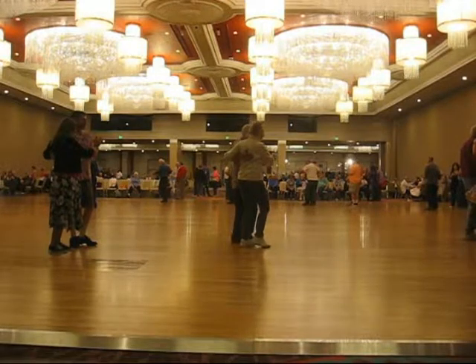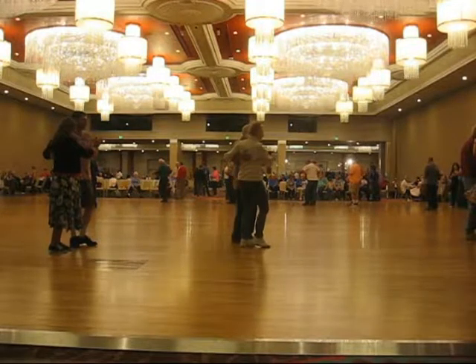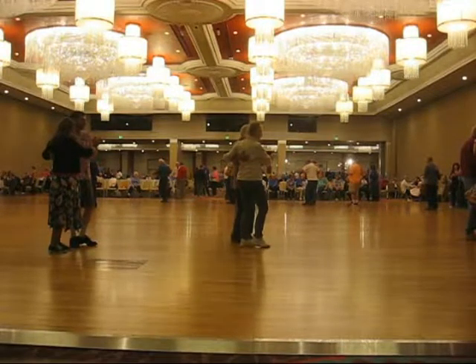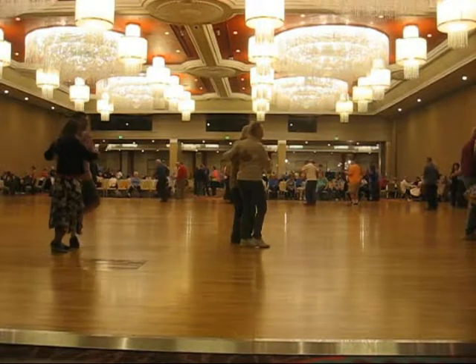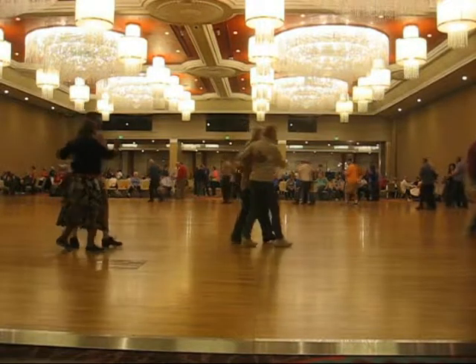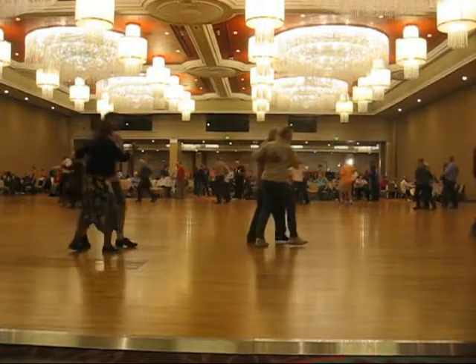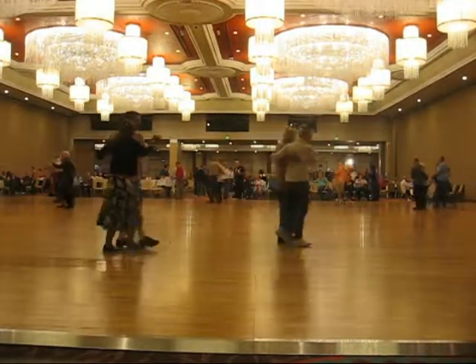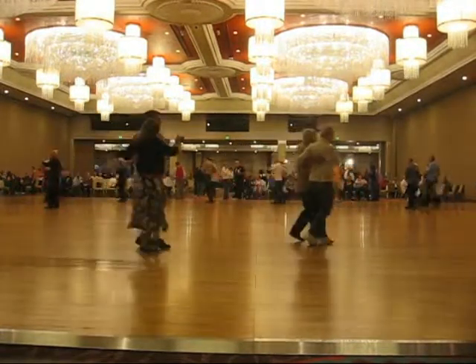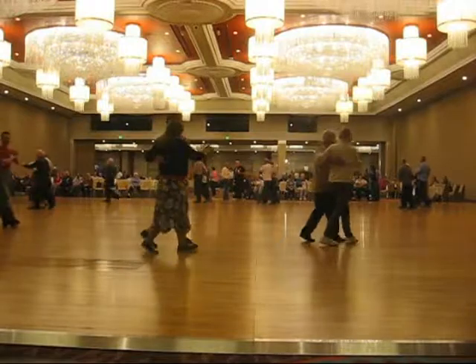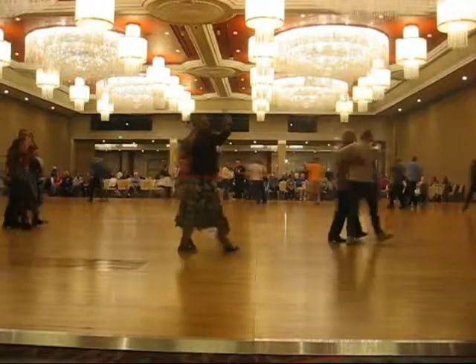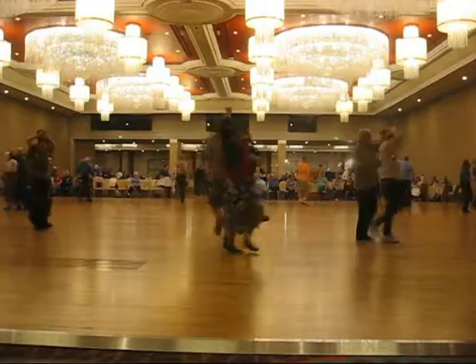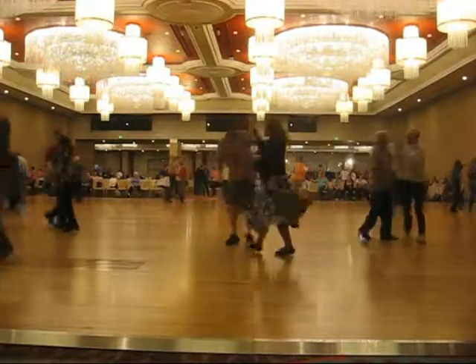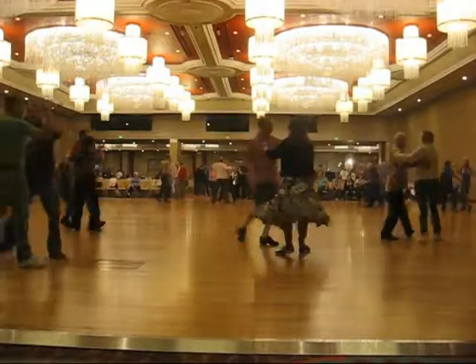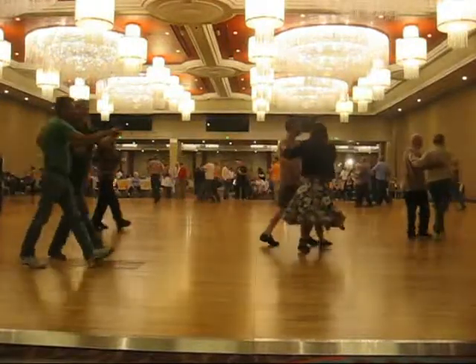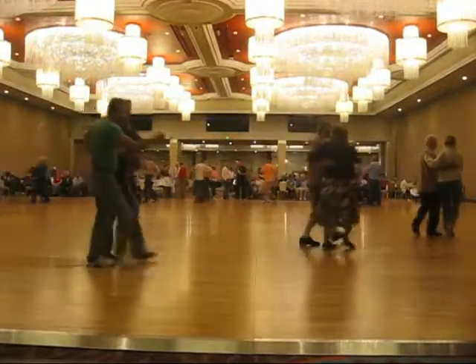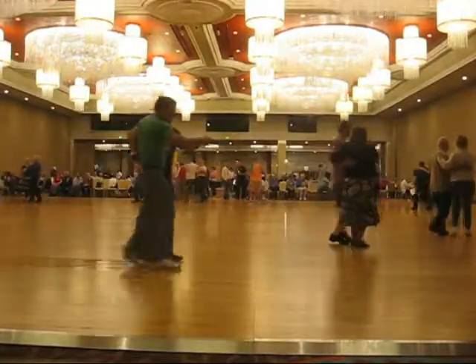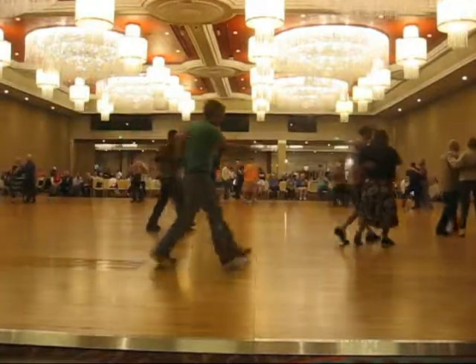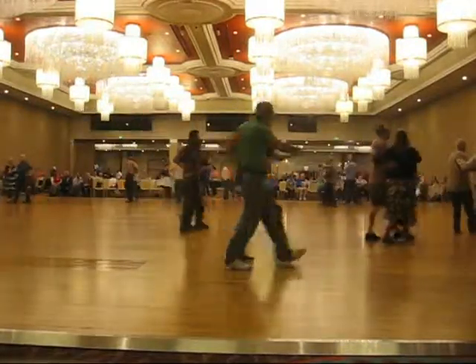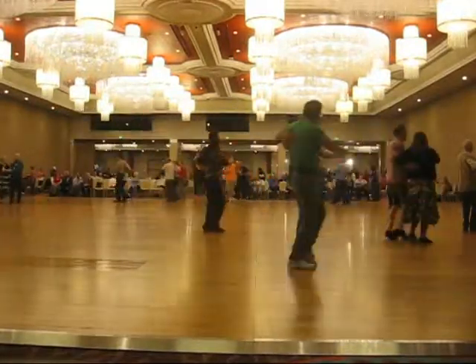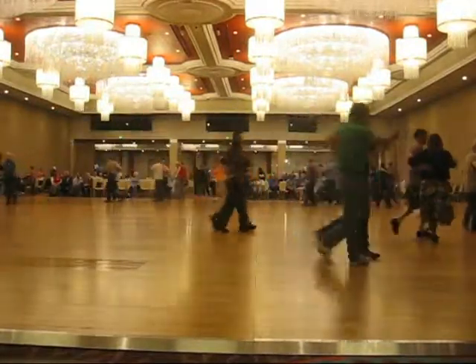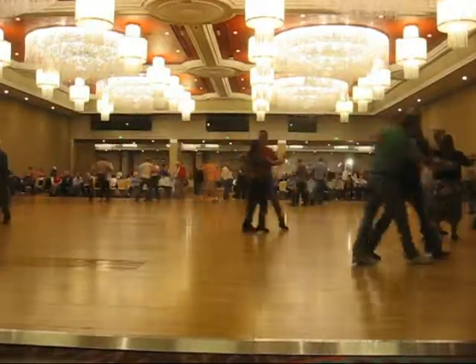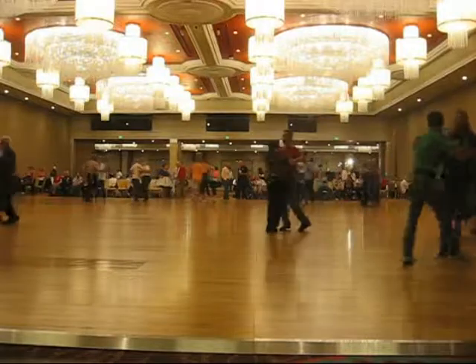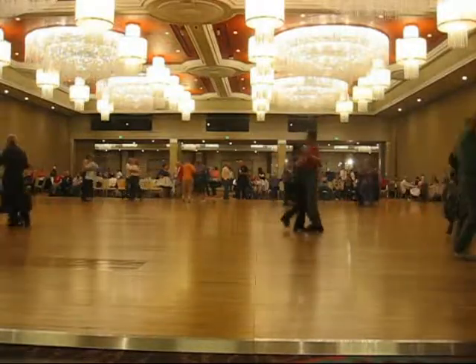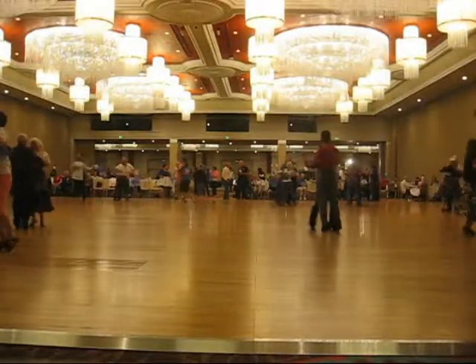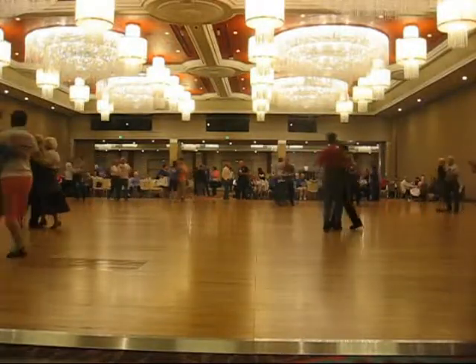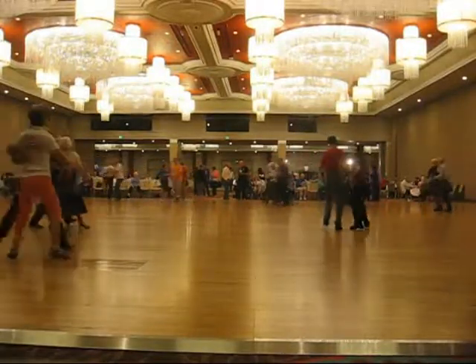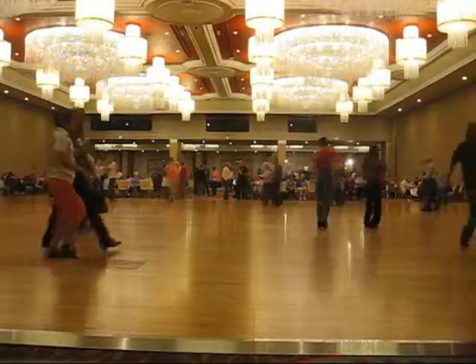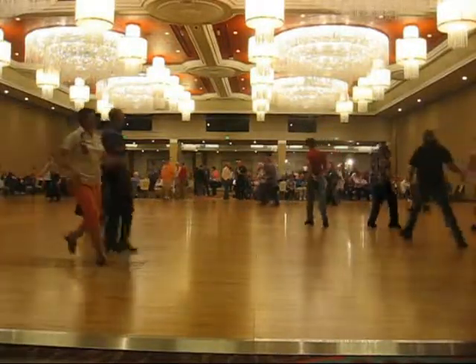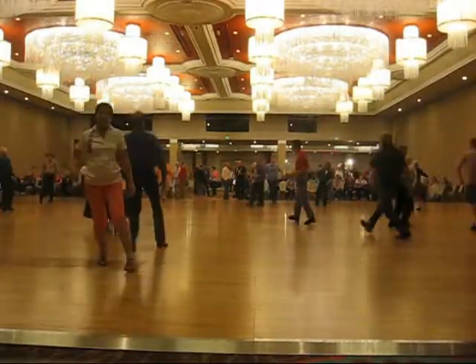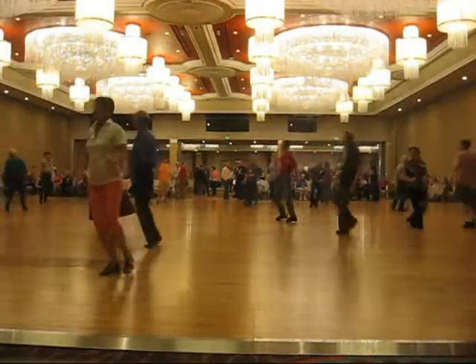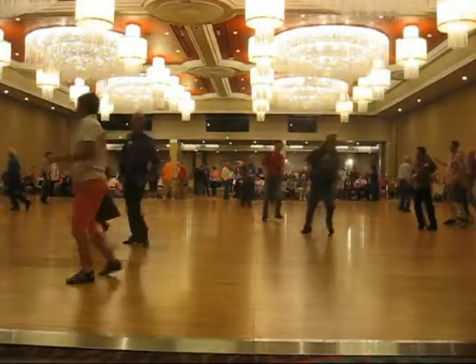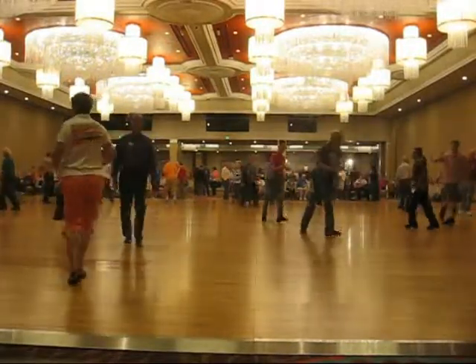Two forward two-steps, twirl two, walk two, two two-steps, two turning two-steps, circle away two two-steps, three together four to semi.